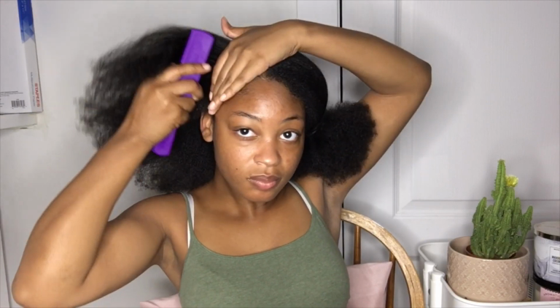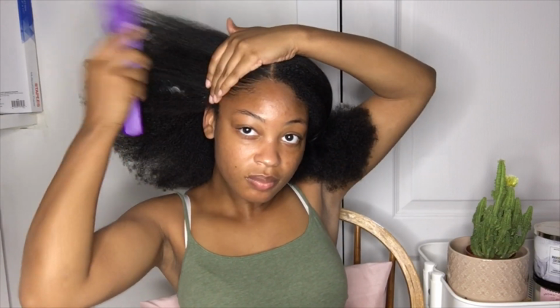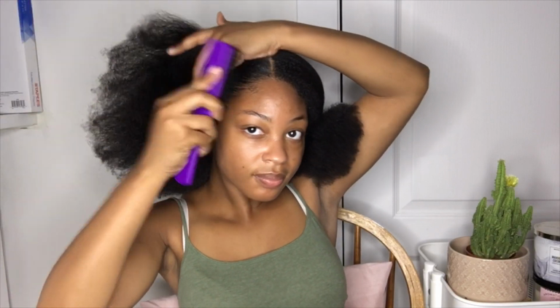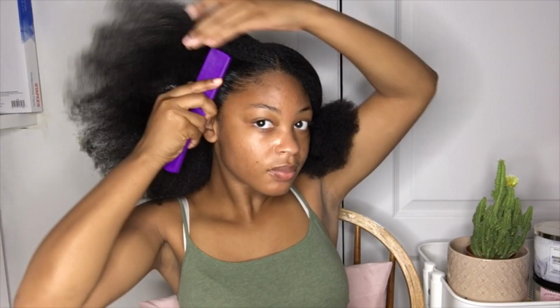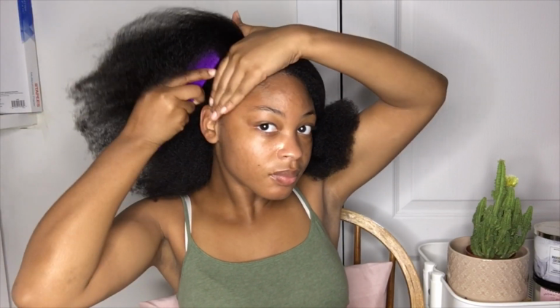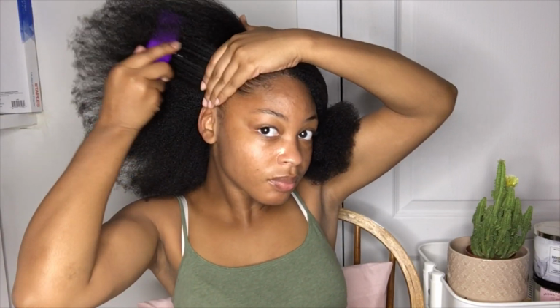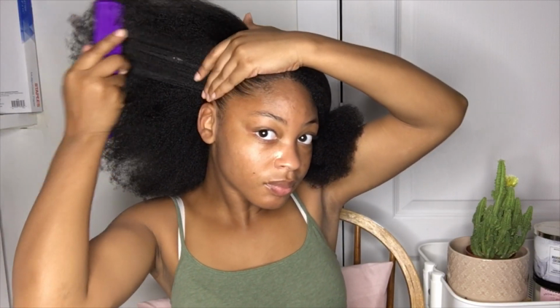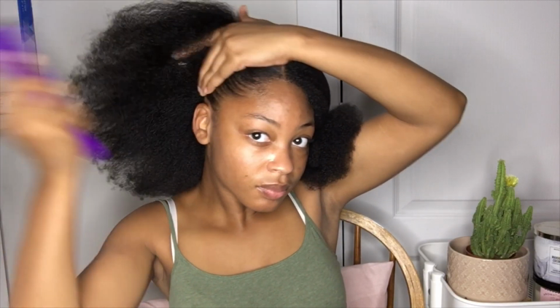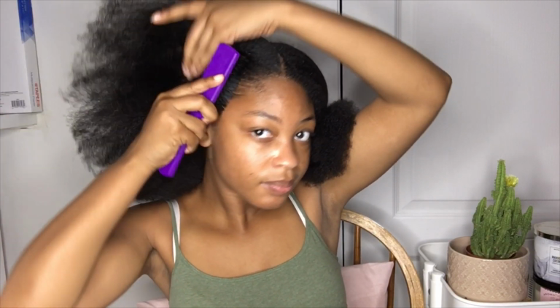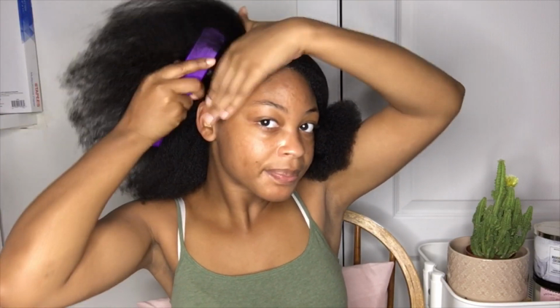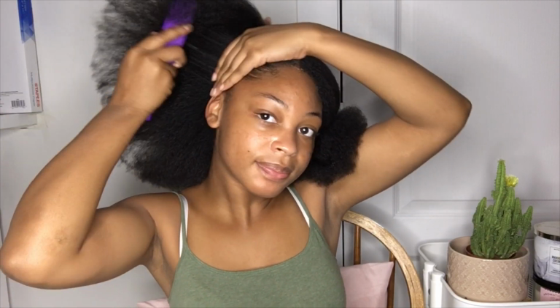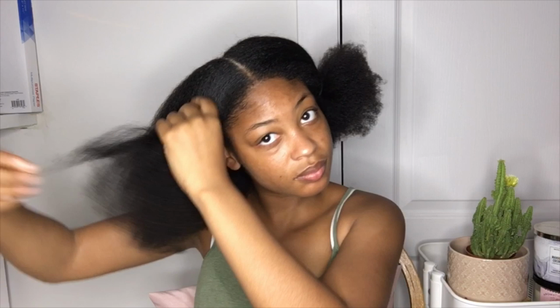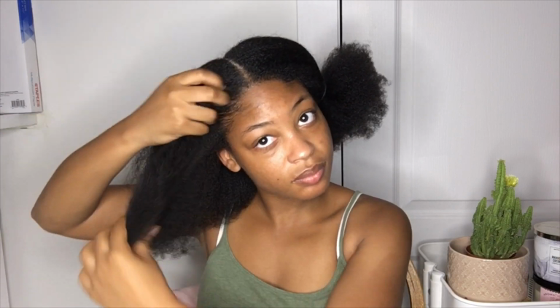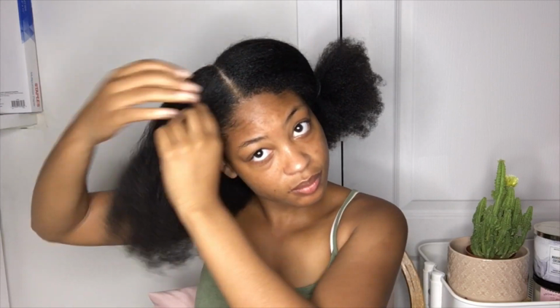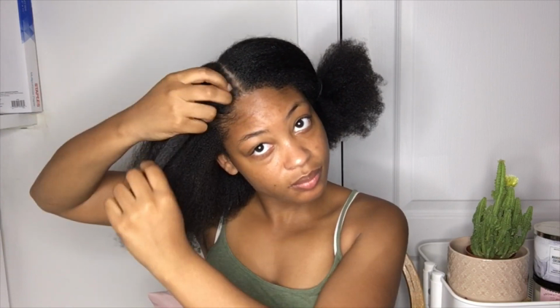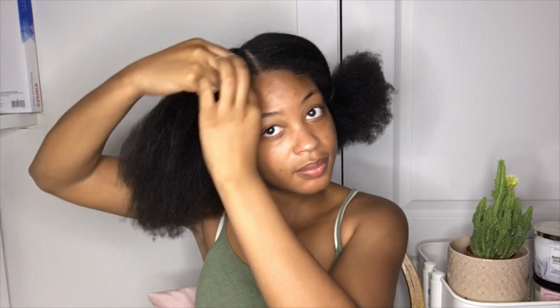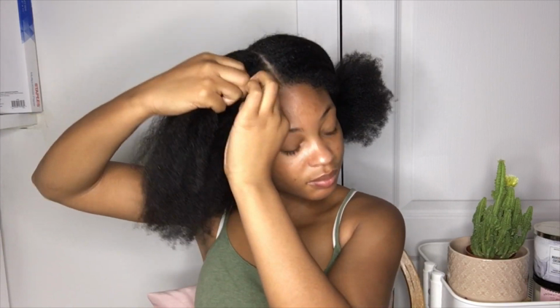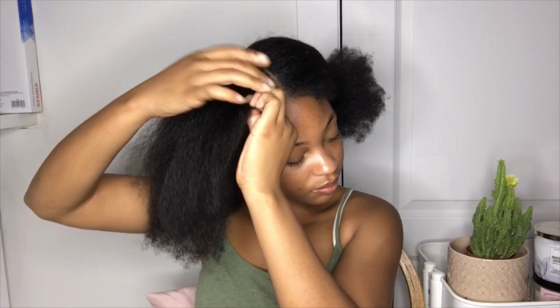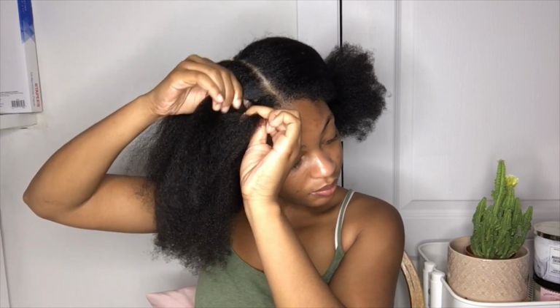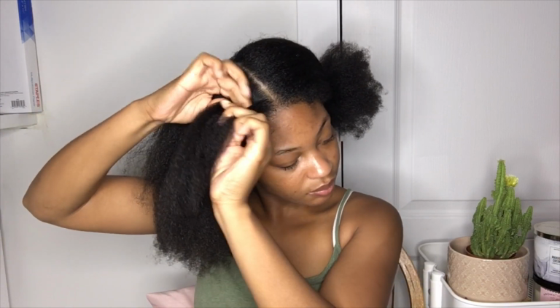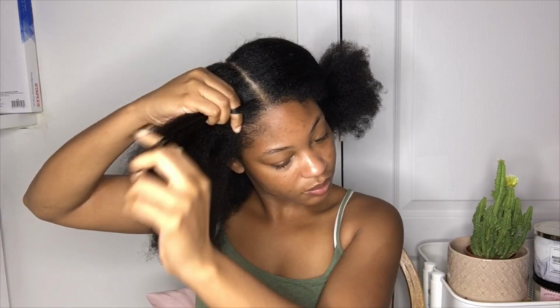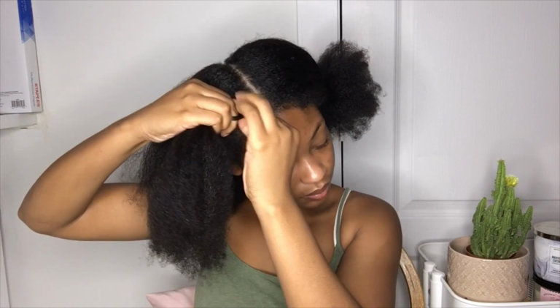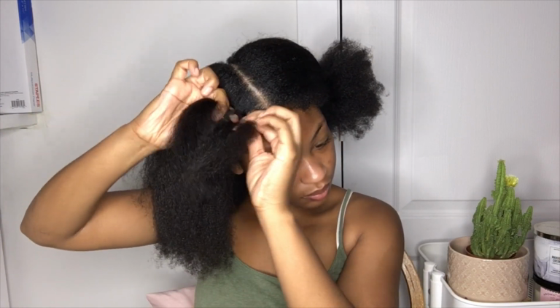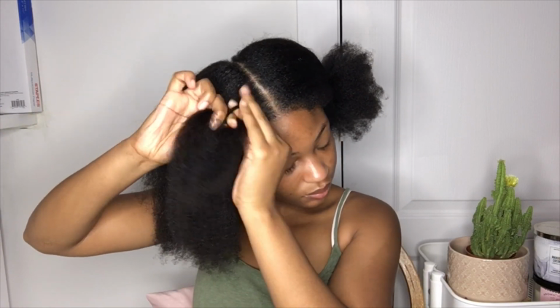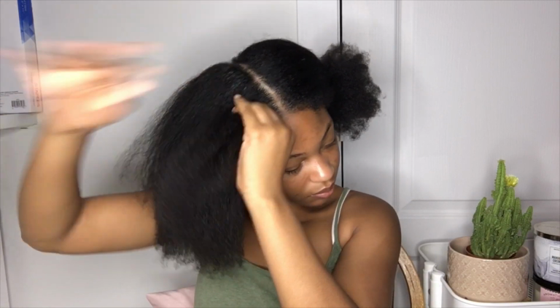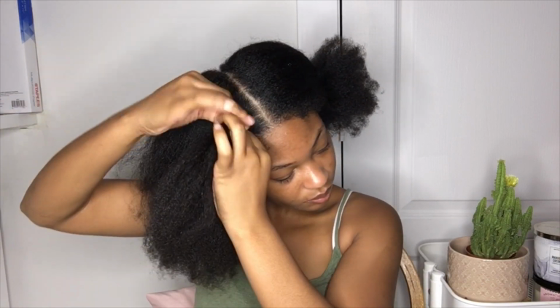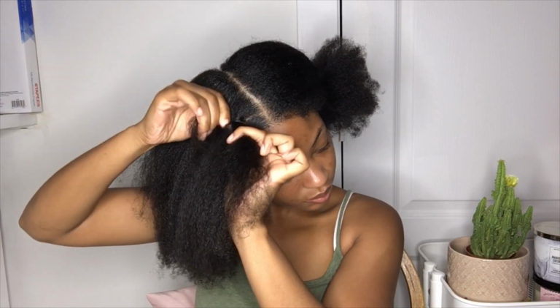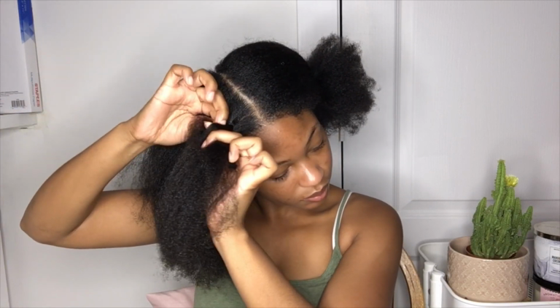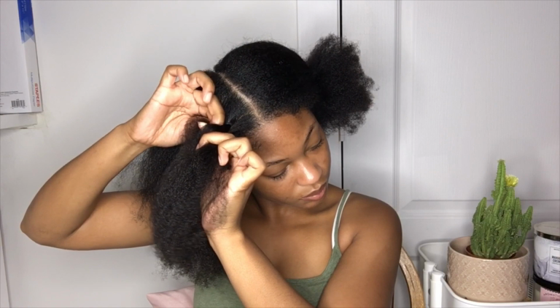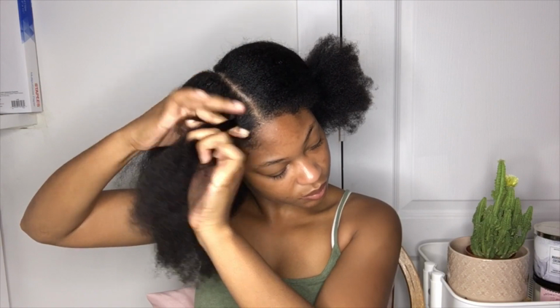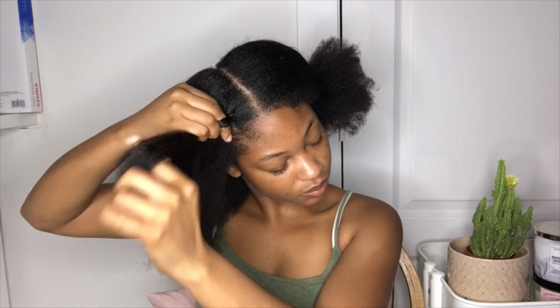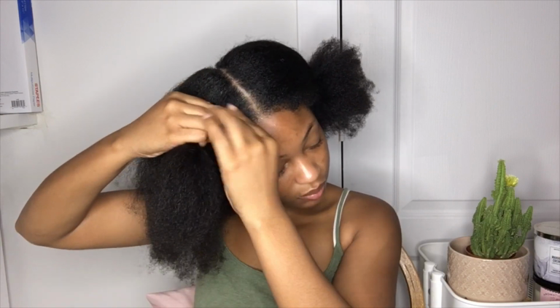But if you want to use gel, that's up to you, that's cool. Now I'm just gonna start braiding my hair into two large Dutch braids.